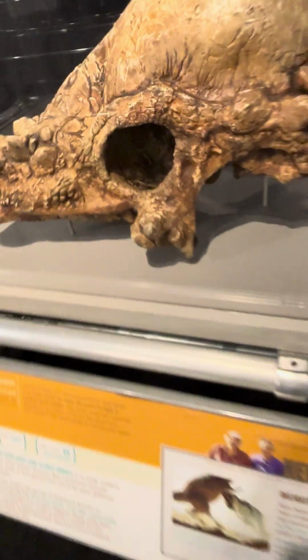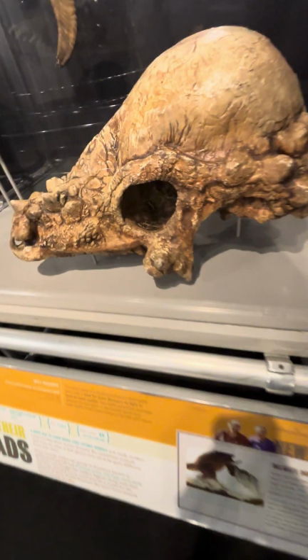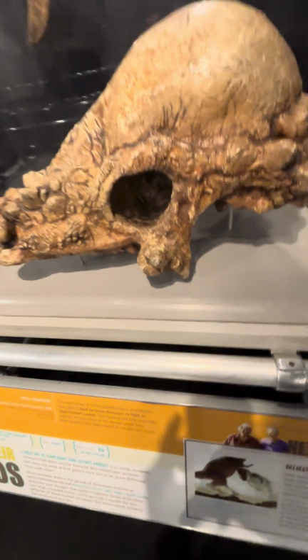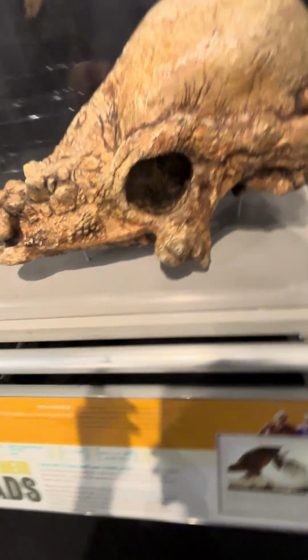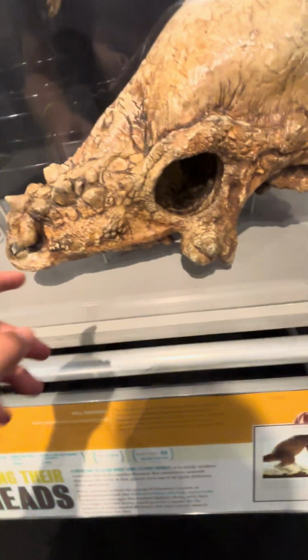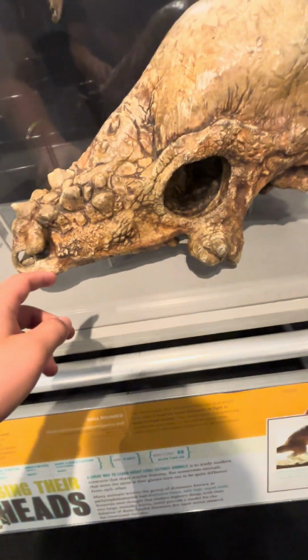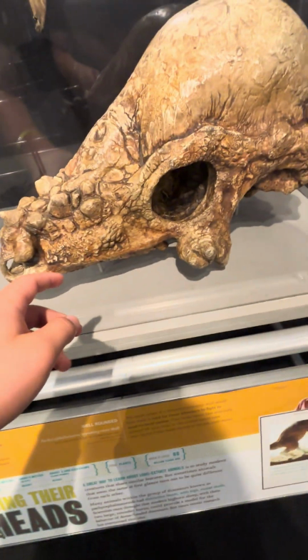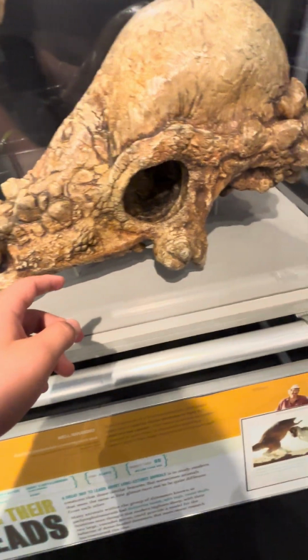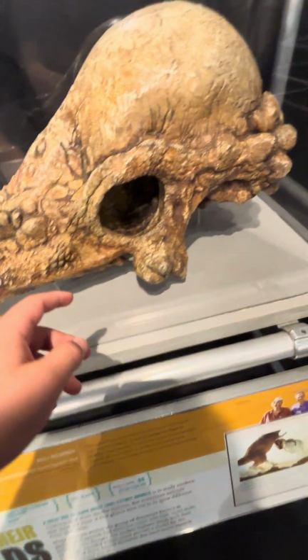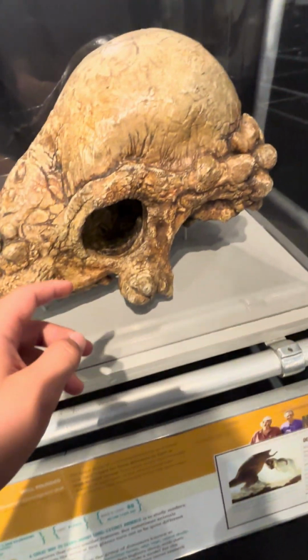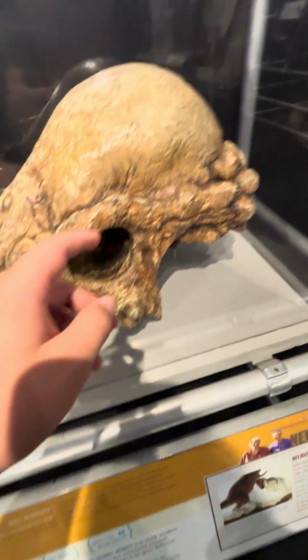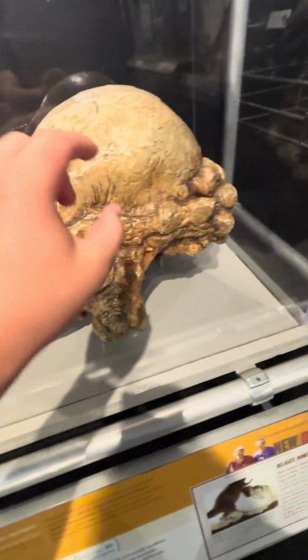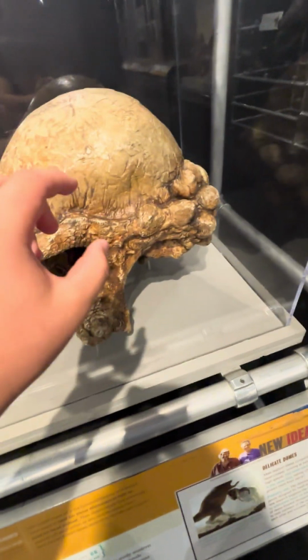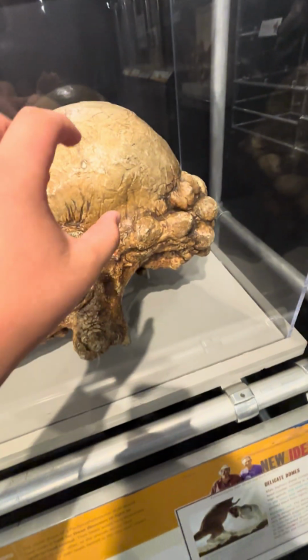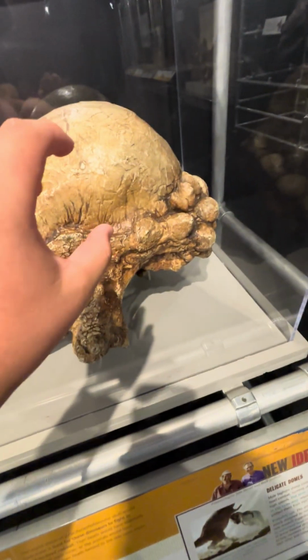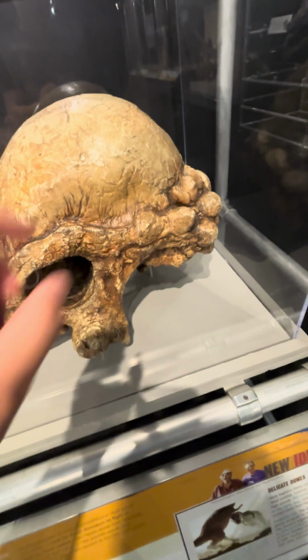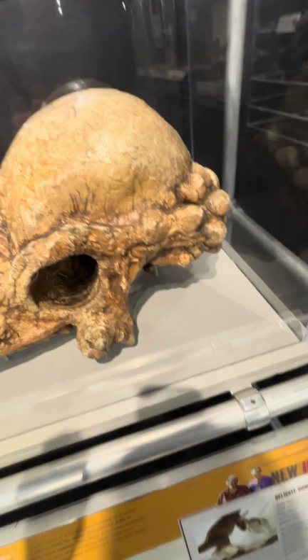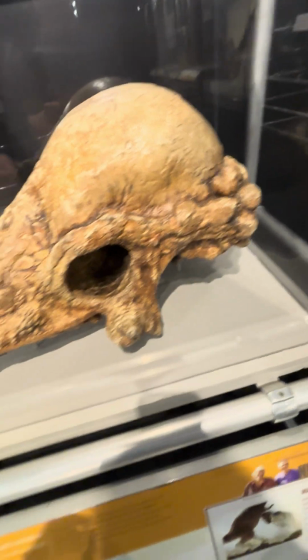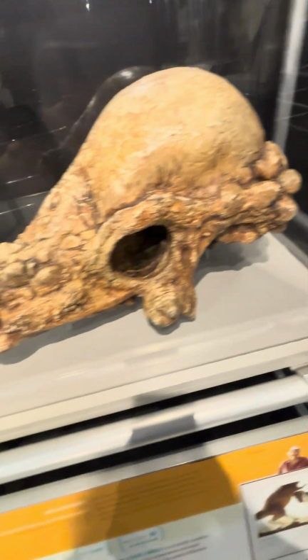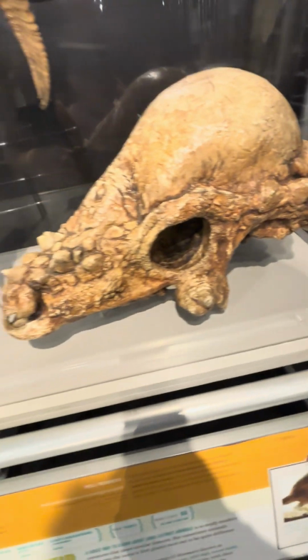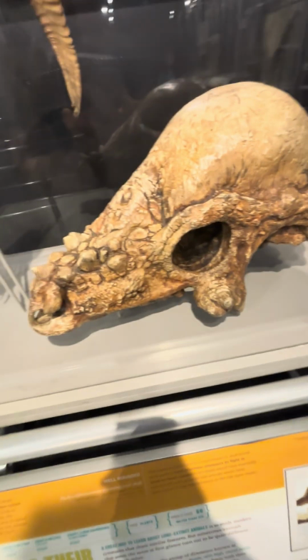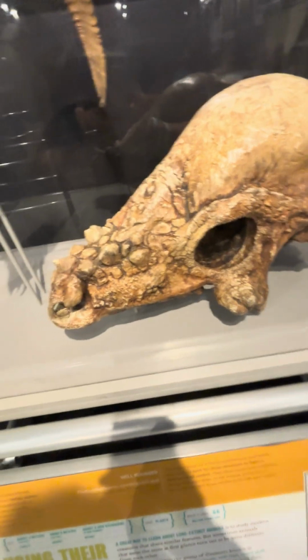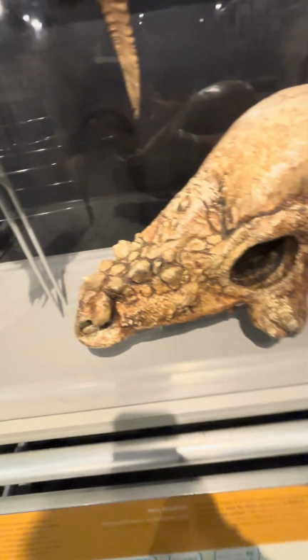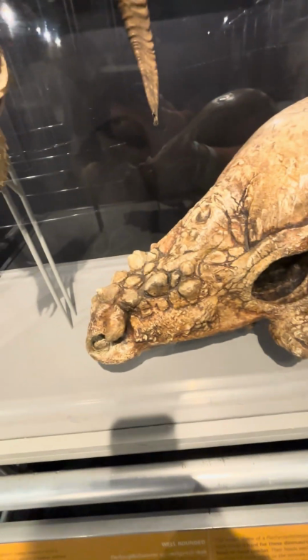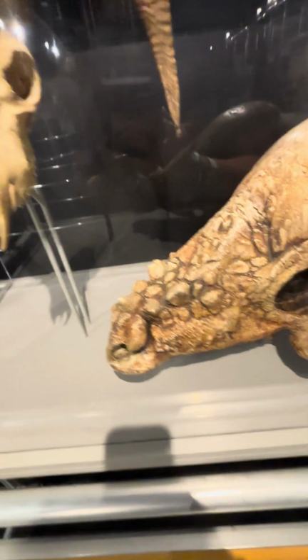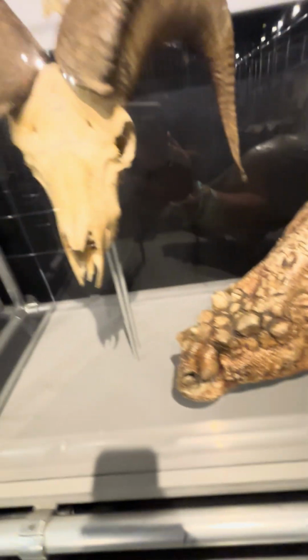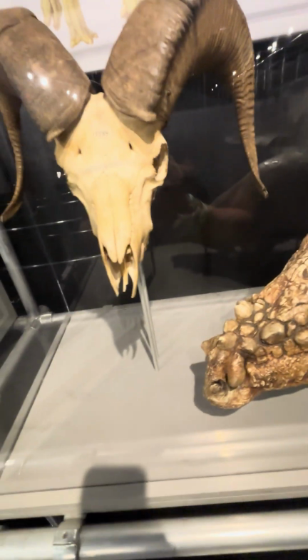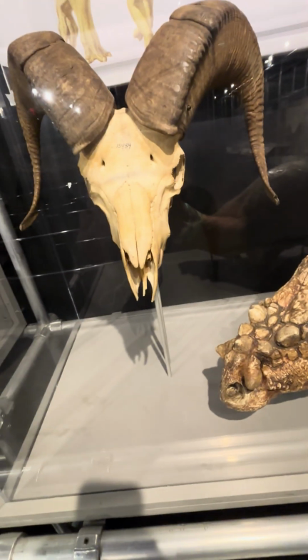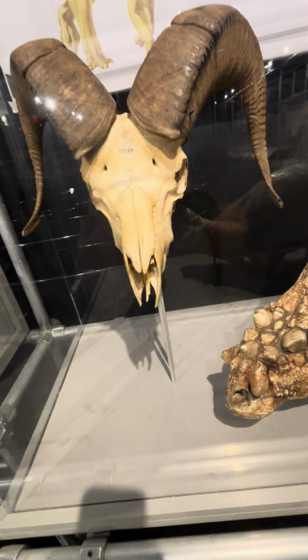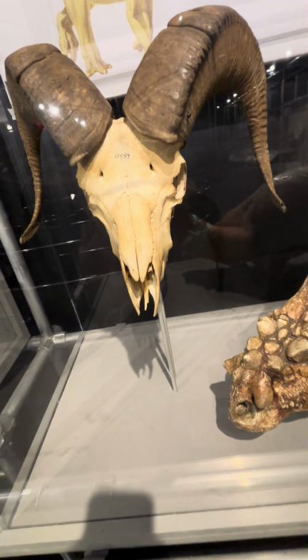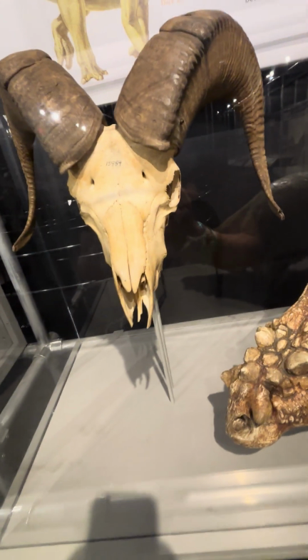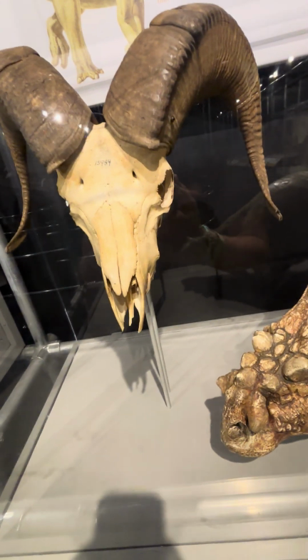That is the Pachycephalosaurus's skull — the ten-inch thick dome on its head, compared to, like, a mountain goat.